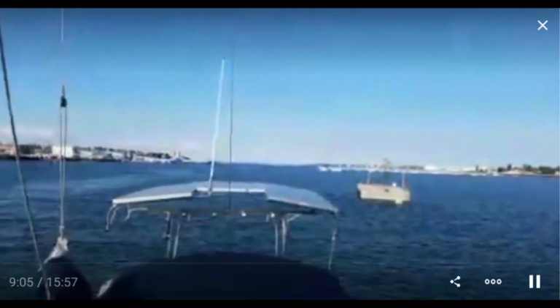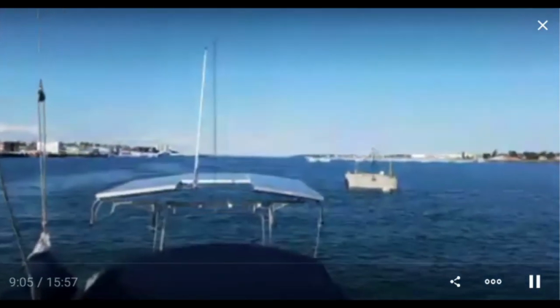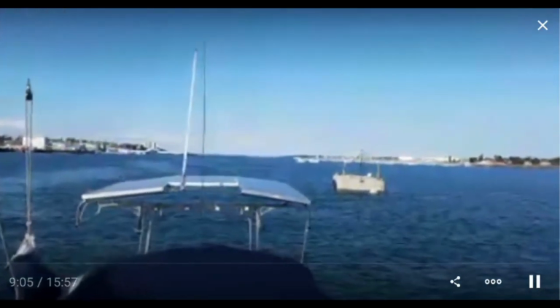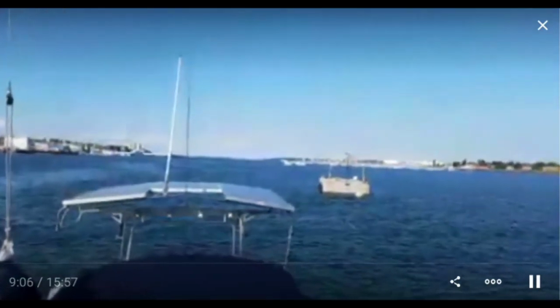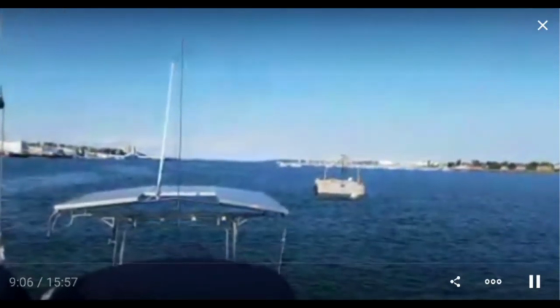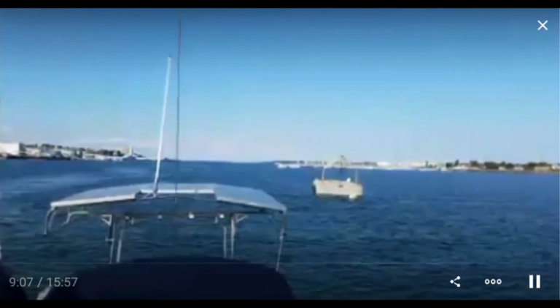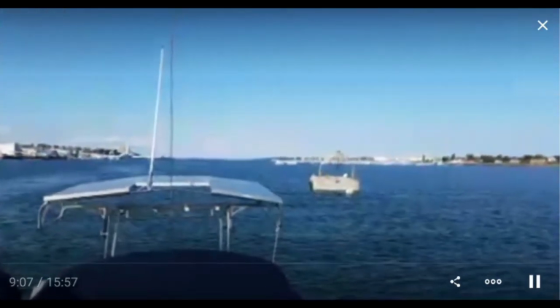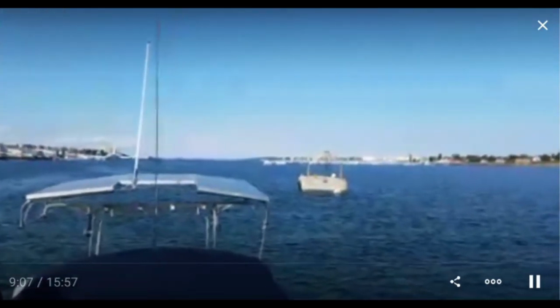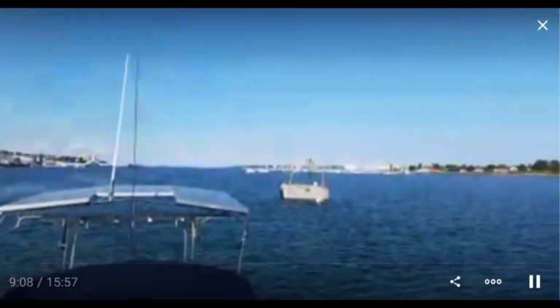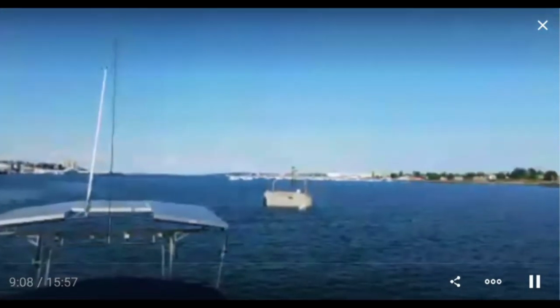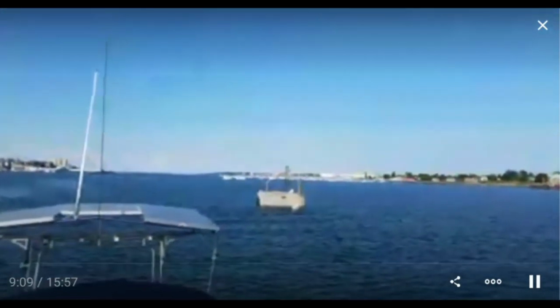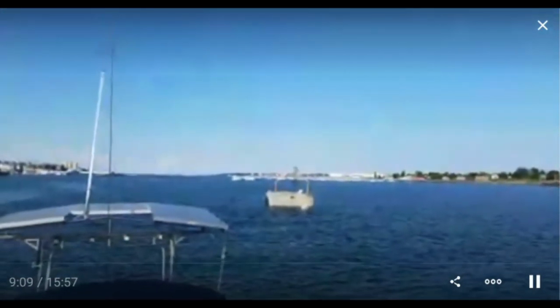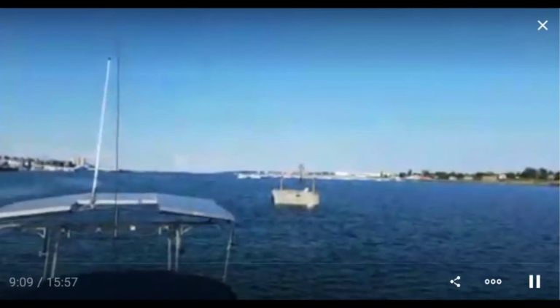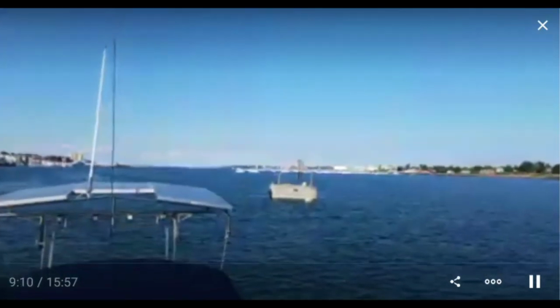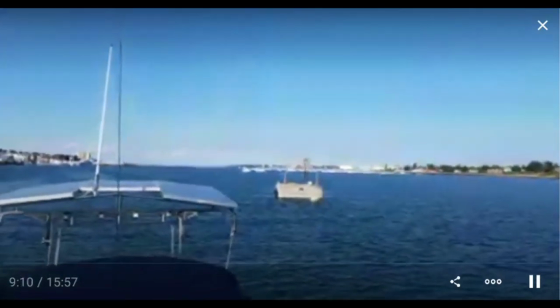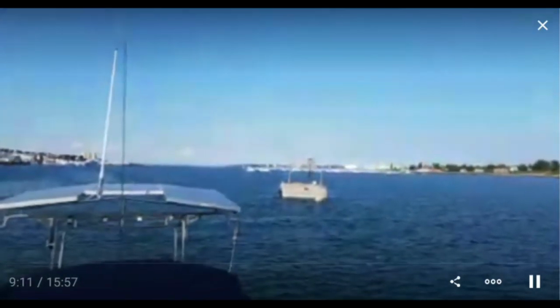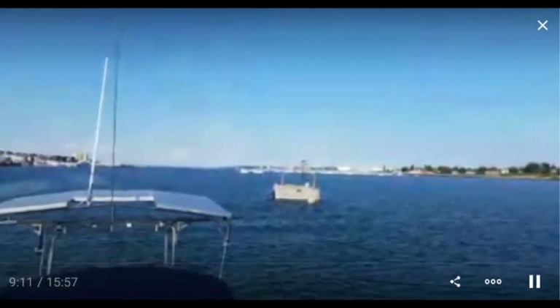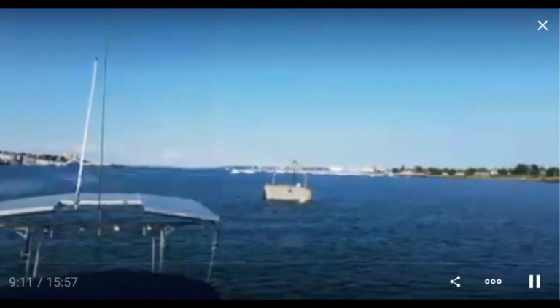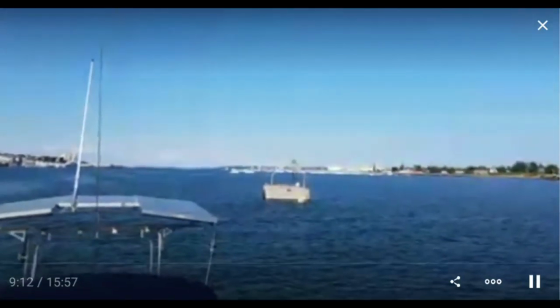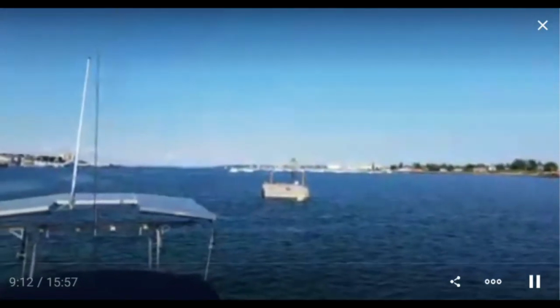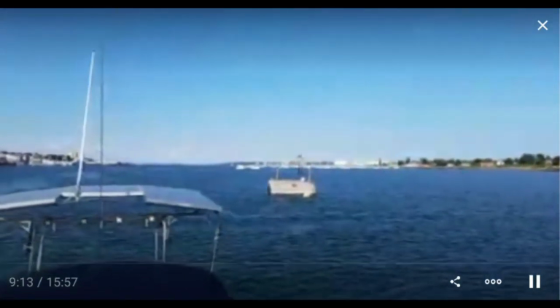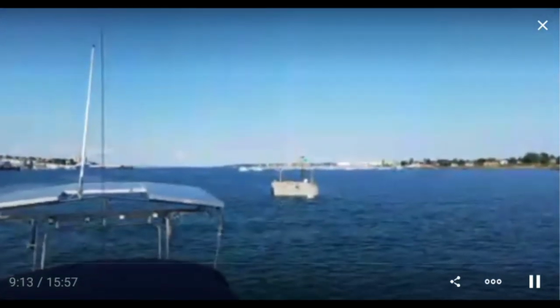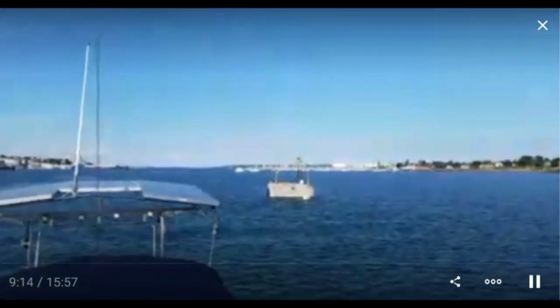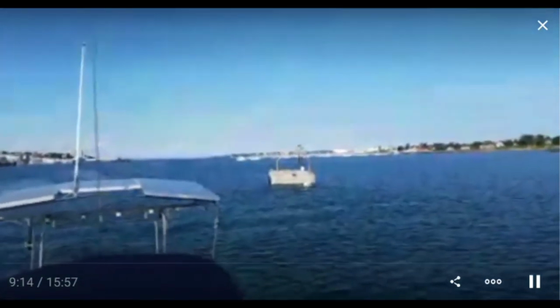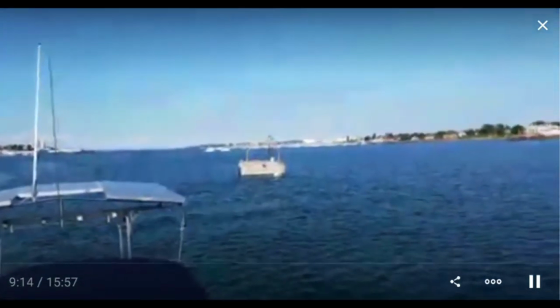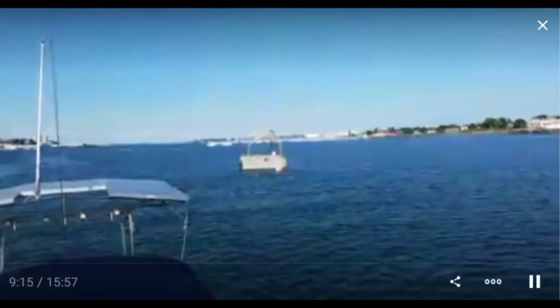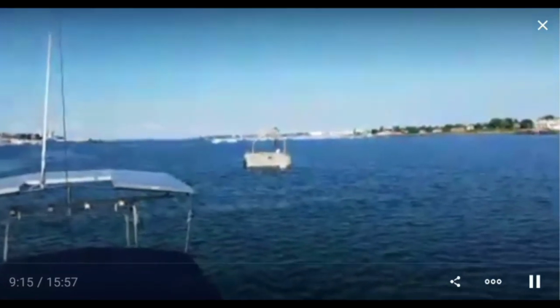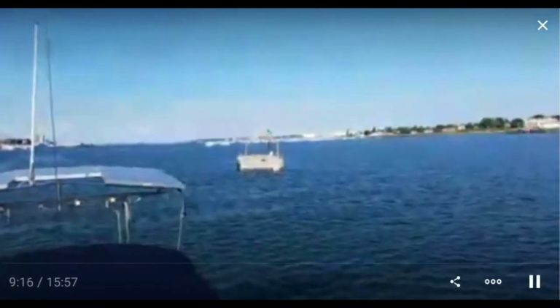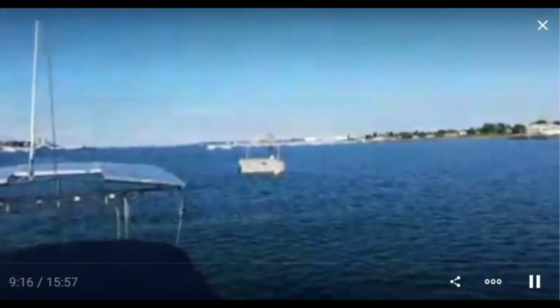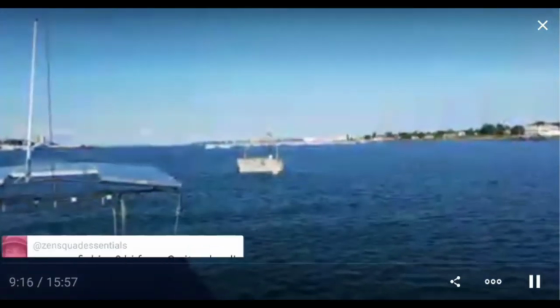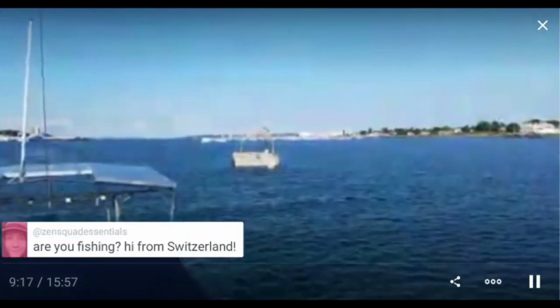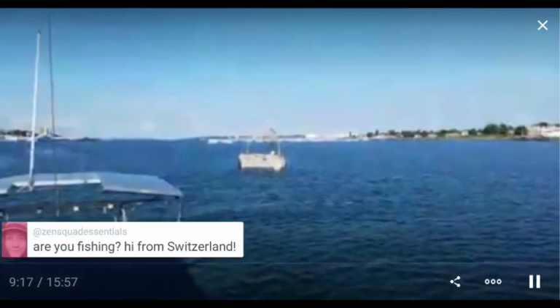Years ago I used to pick up moorings out yonder around the corner — a place called Bug Light, Spring Point. And oh my goodness, that was a very active time until dark.